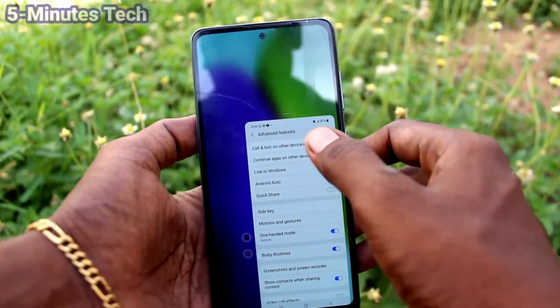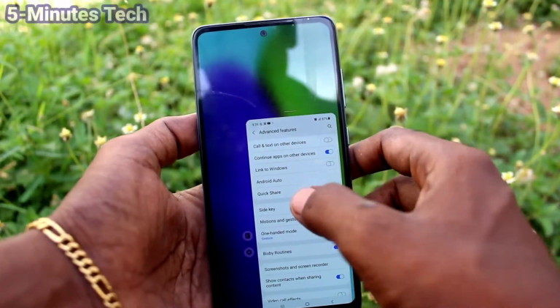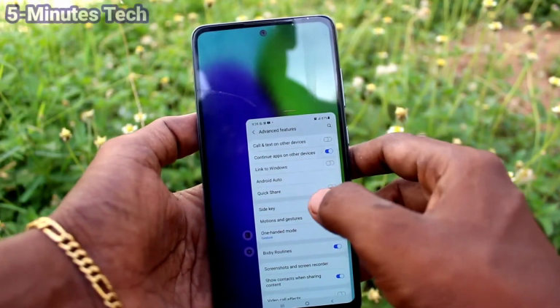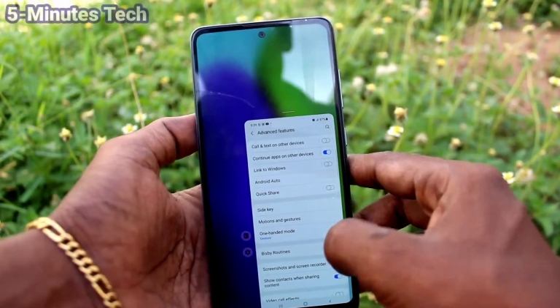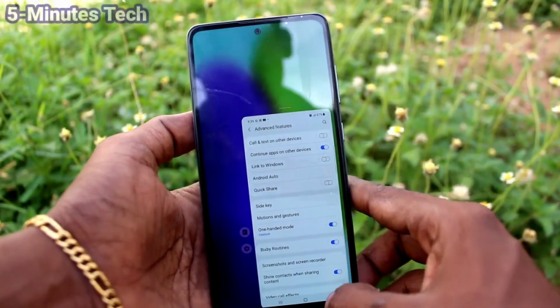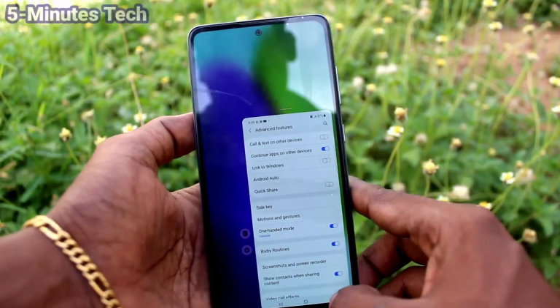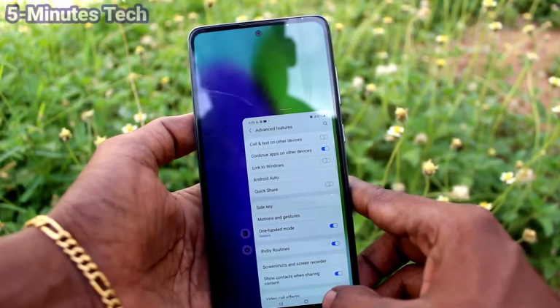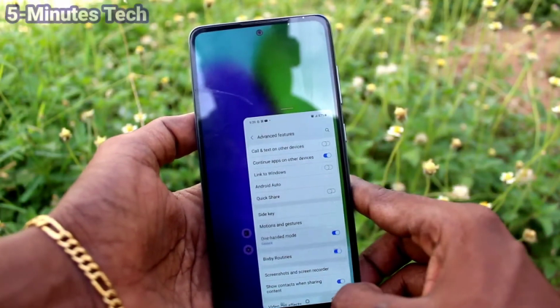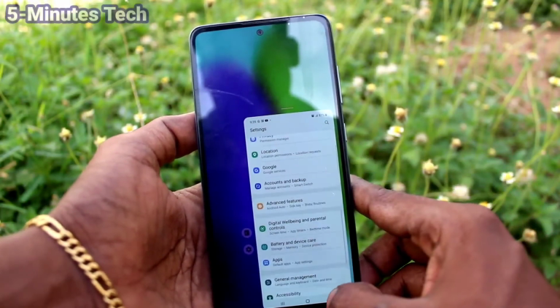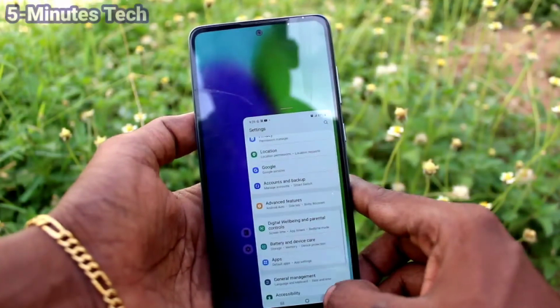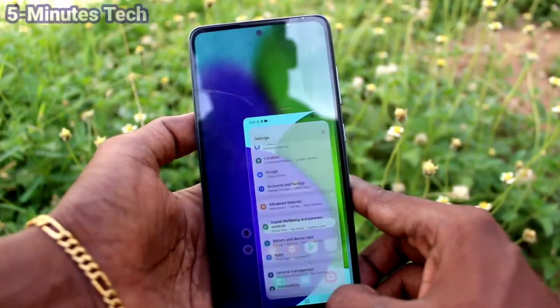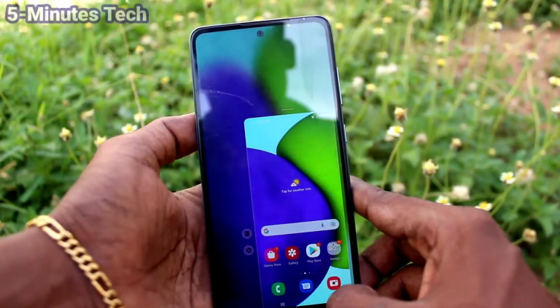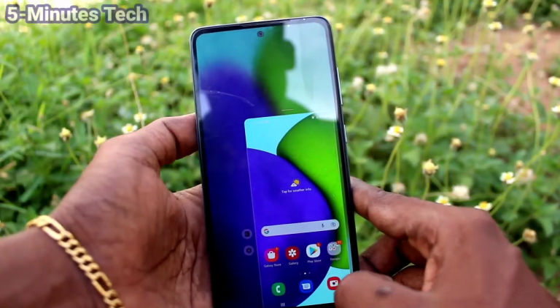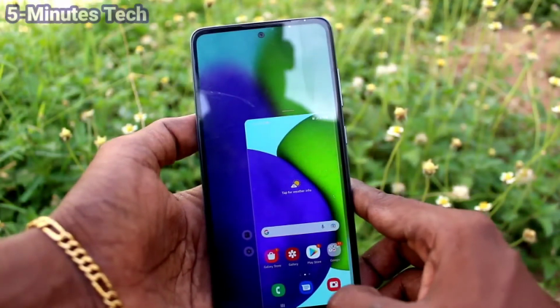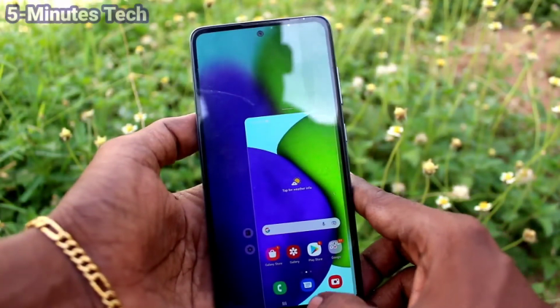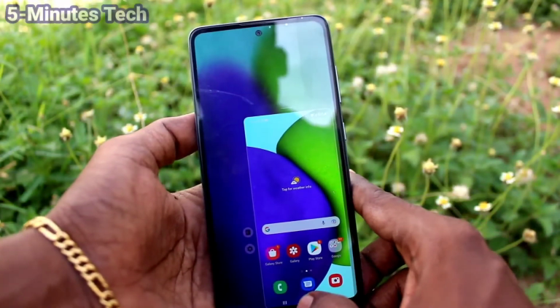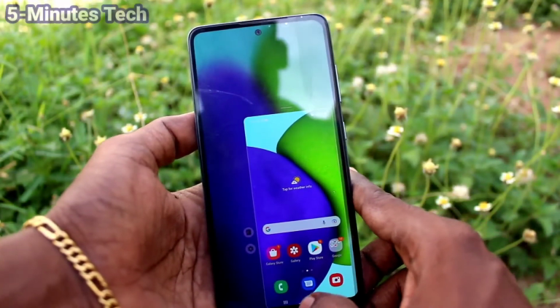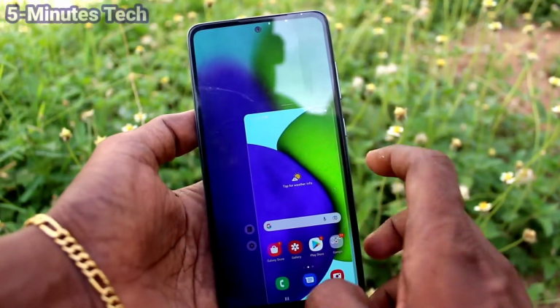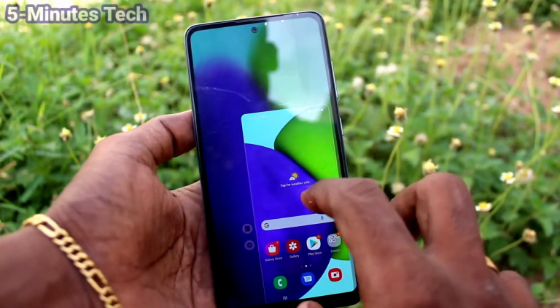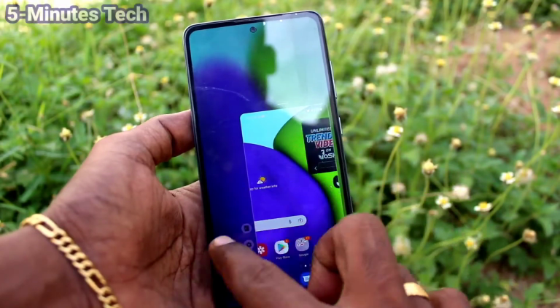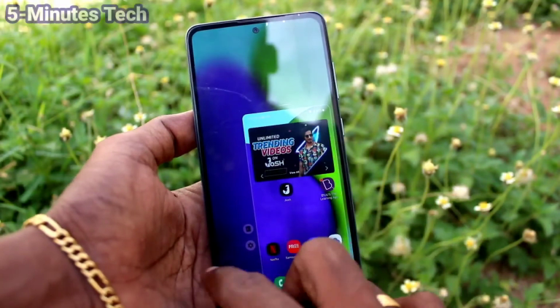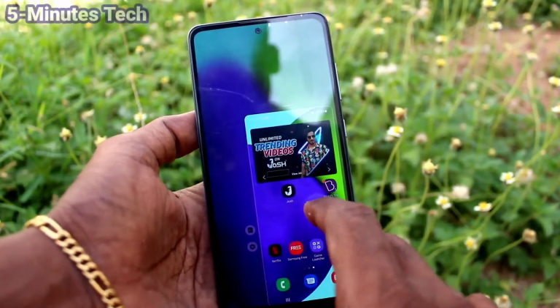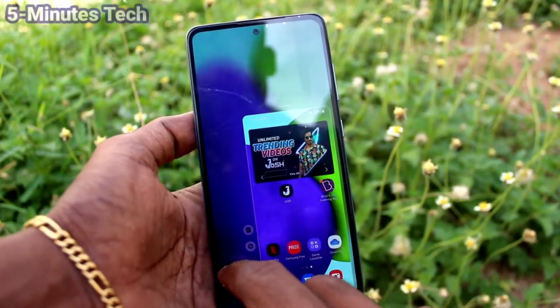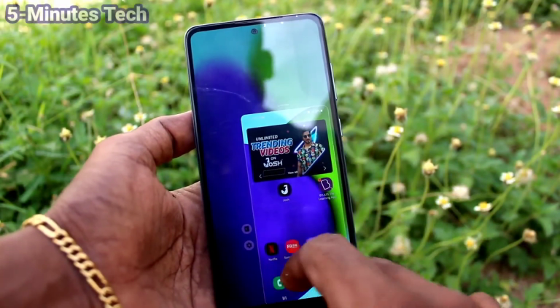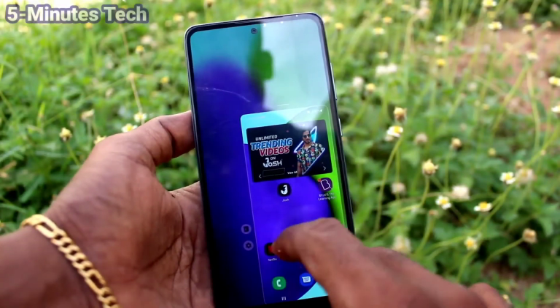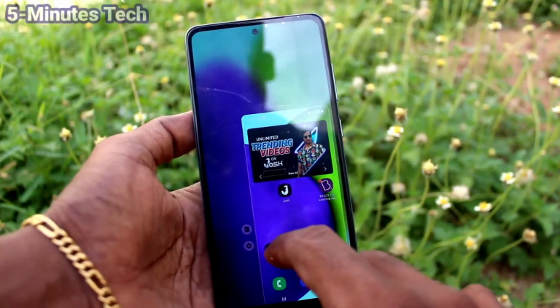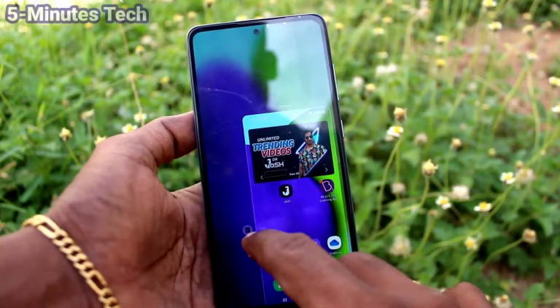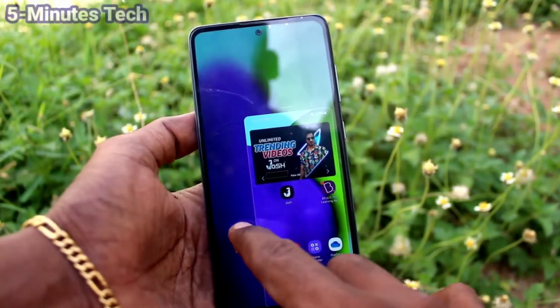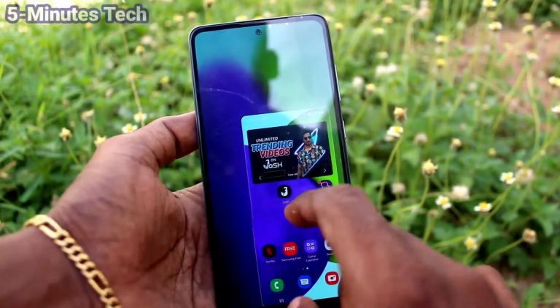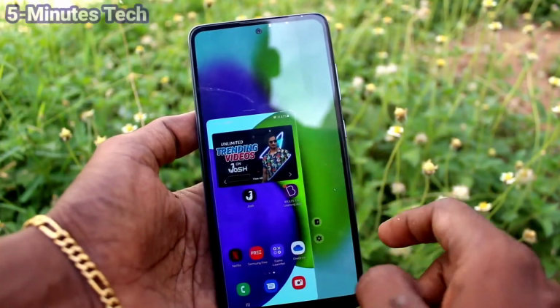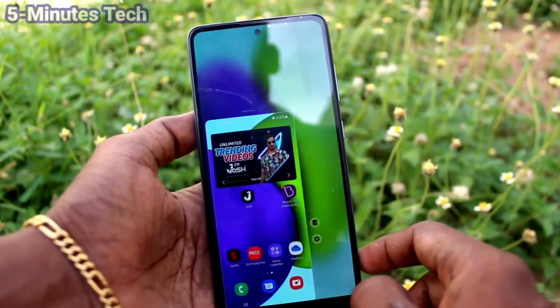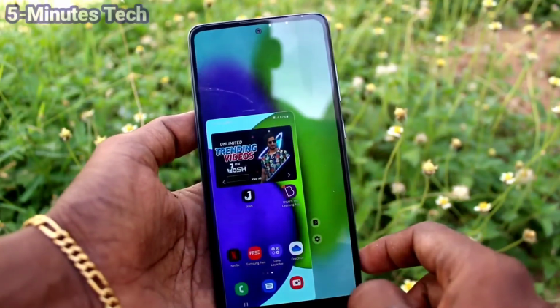Now right-handed mode is activated. You can use your phone with right-hand only. This is right-handed mode.